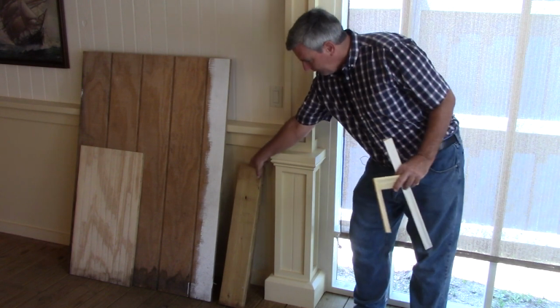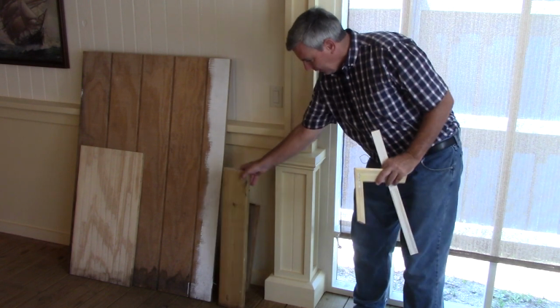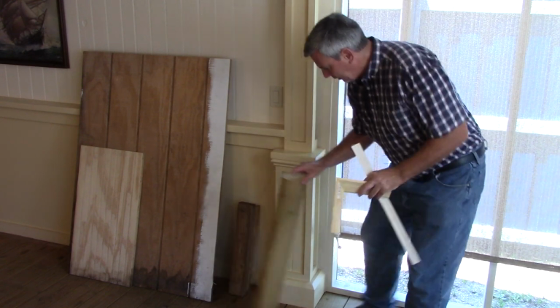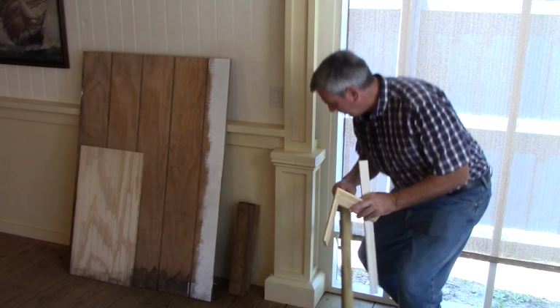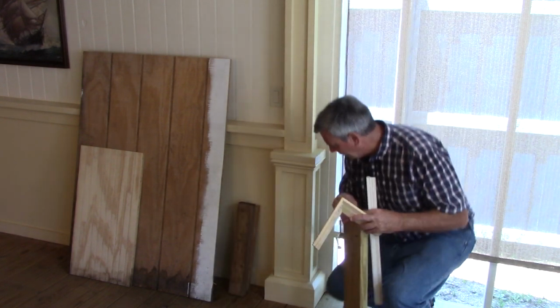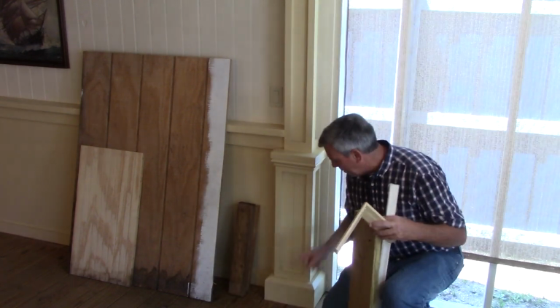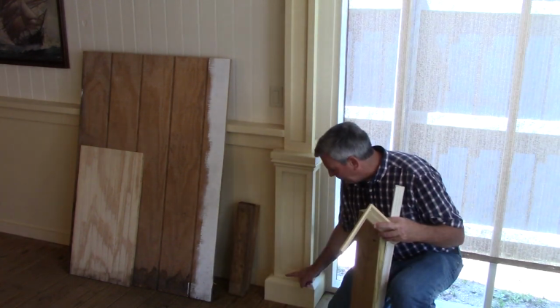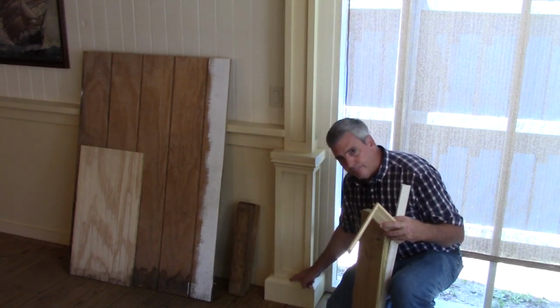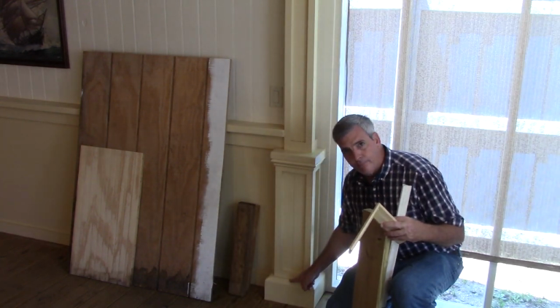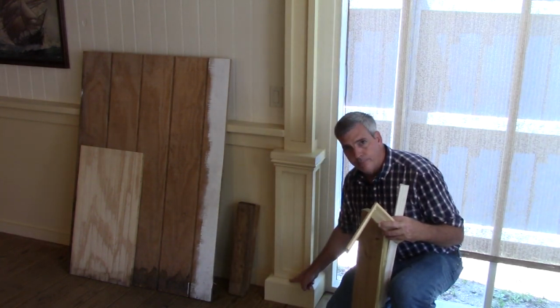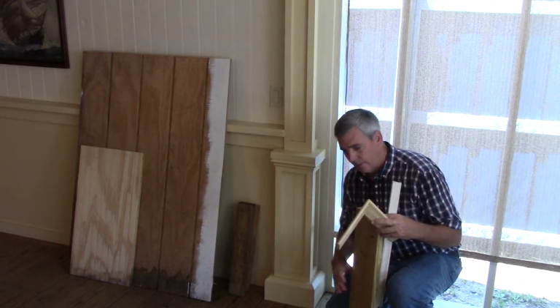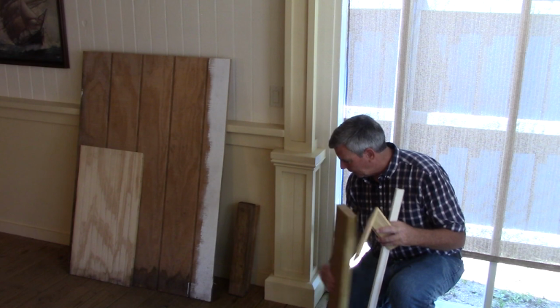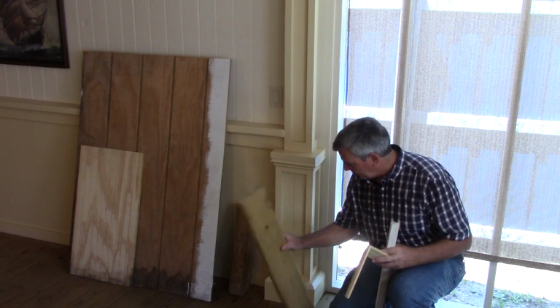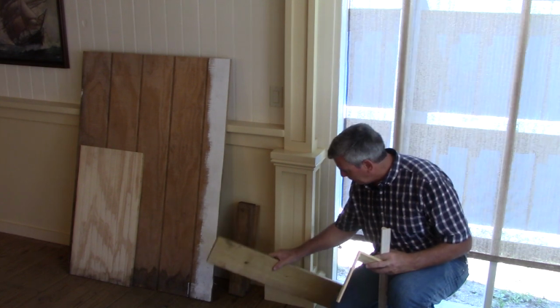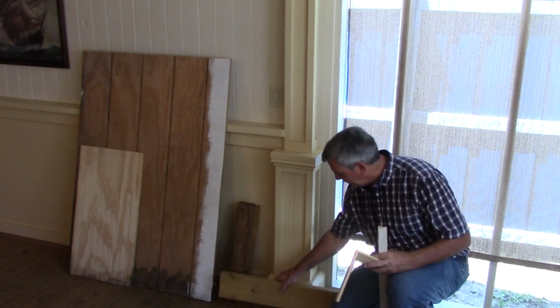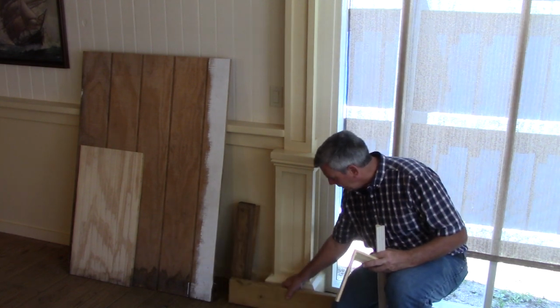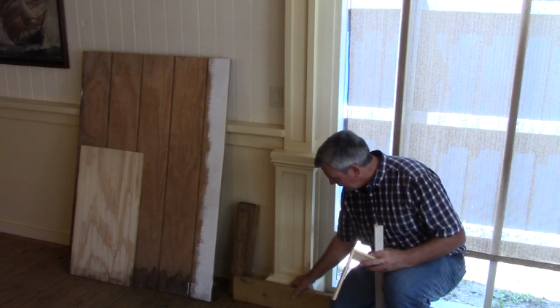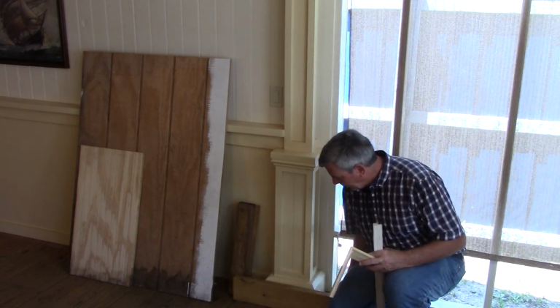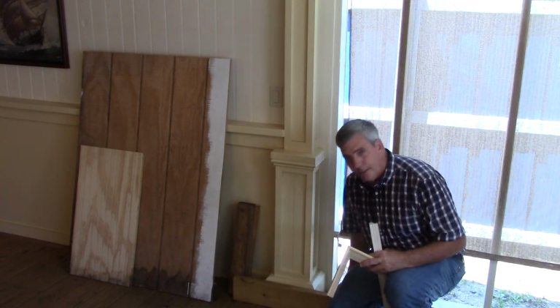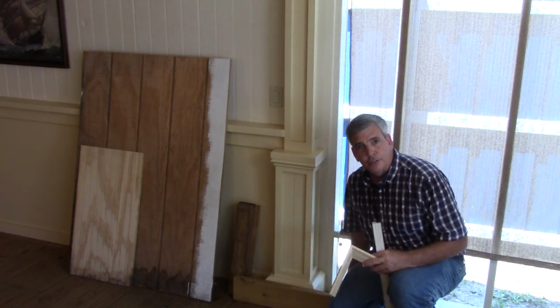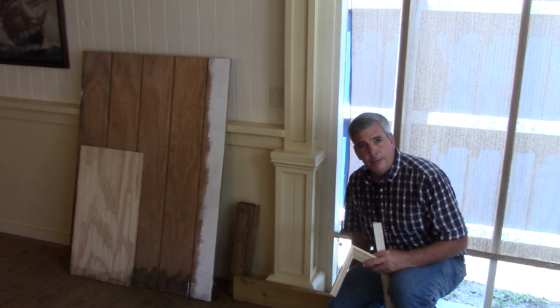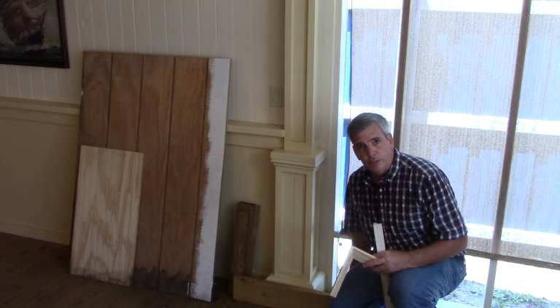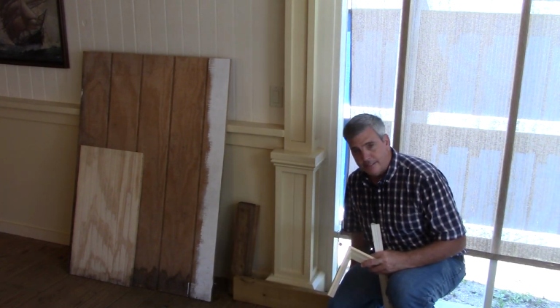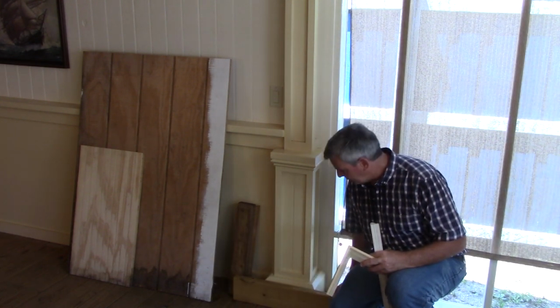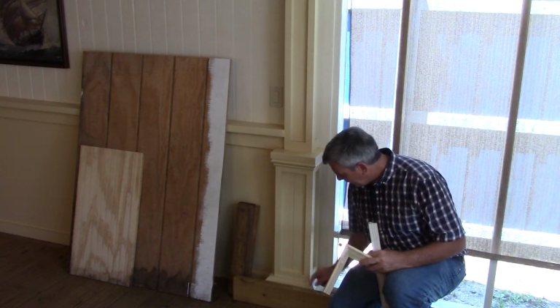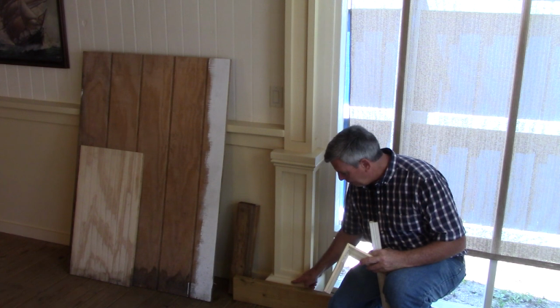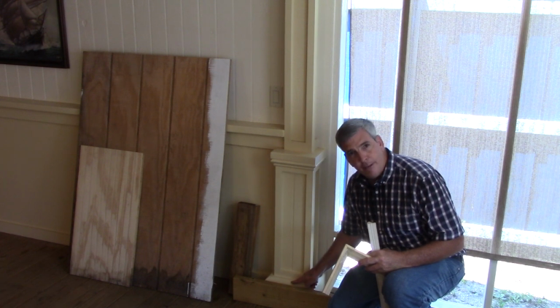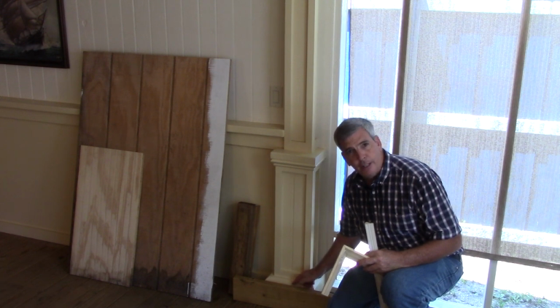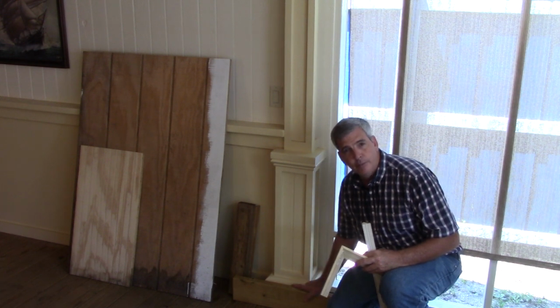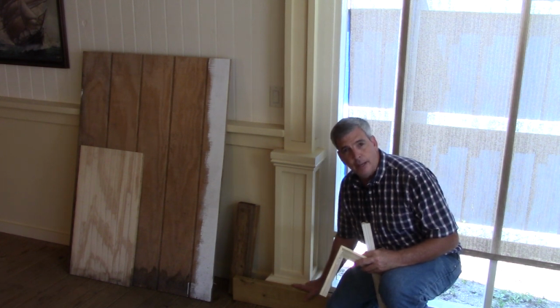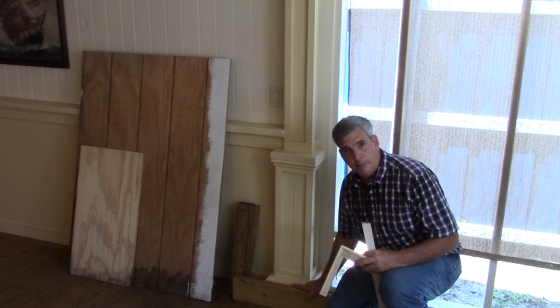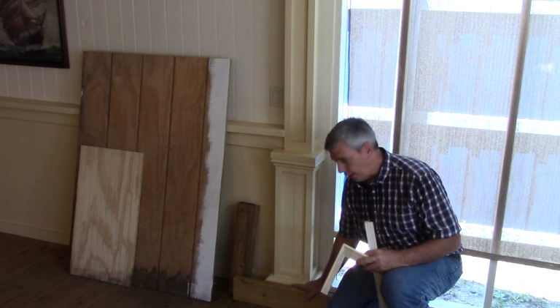This little piece of trim detail on the bottom is simply a scrap piece of two by six that I put a bevel cut on with my table saw.